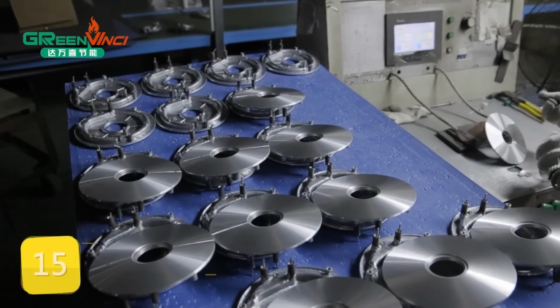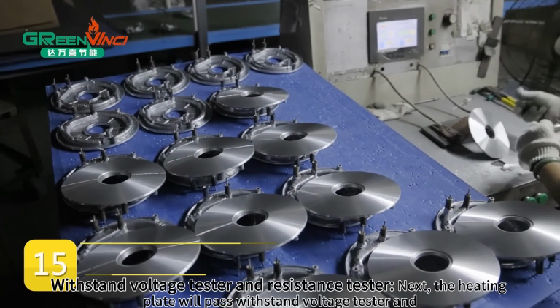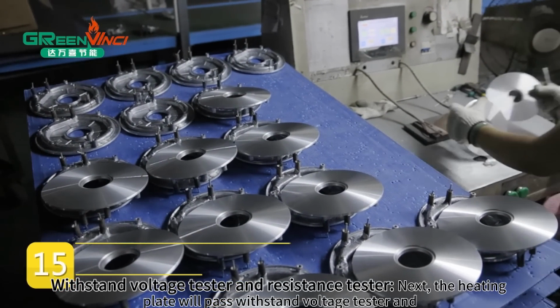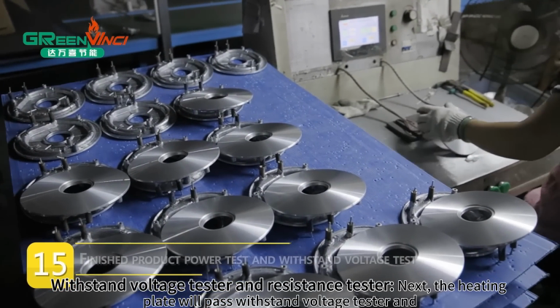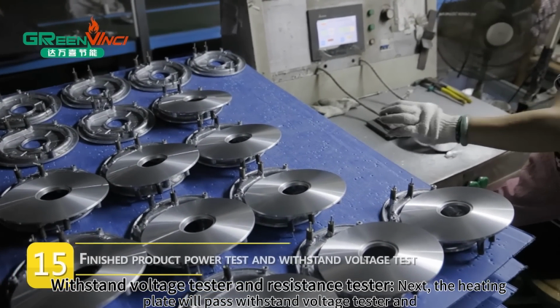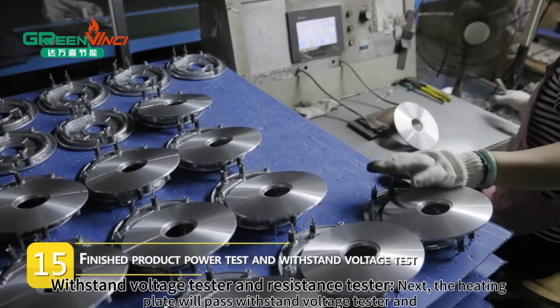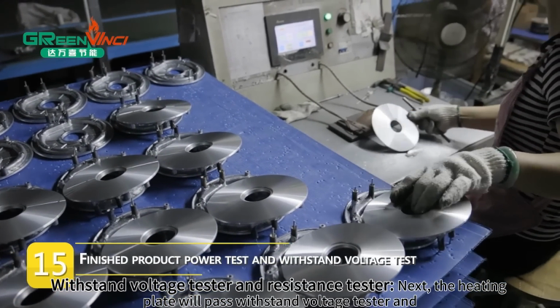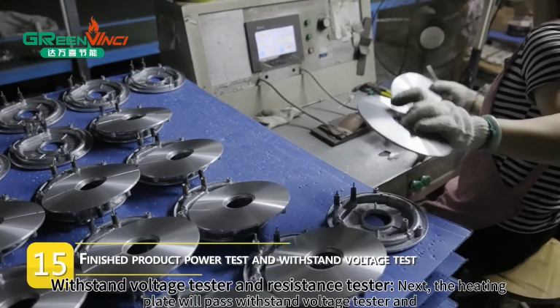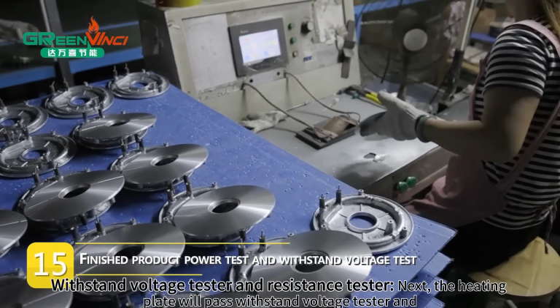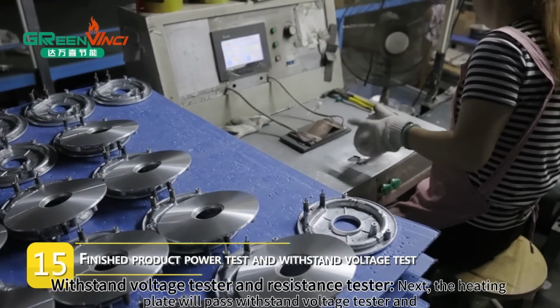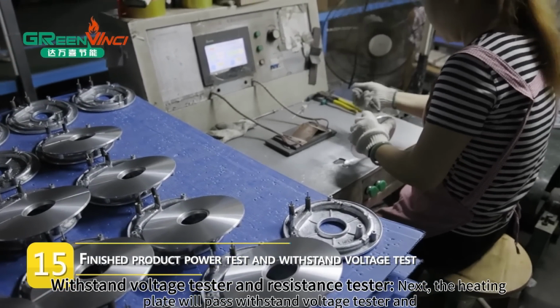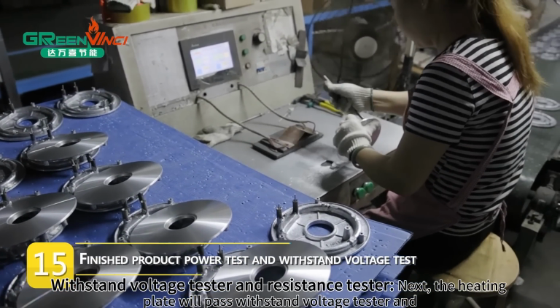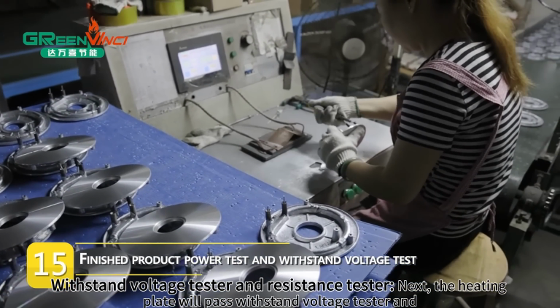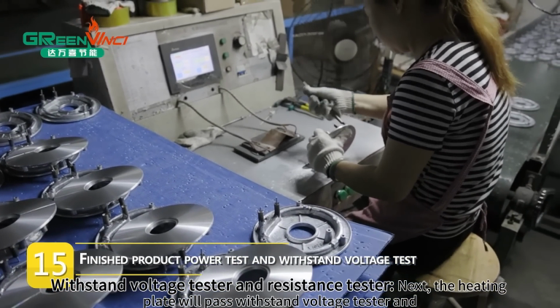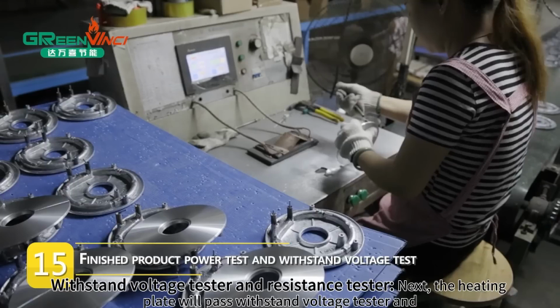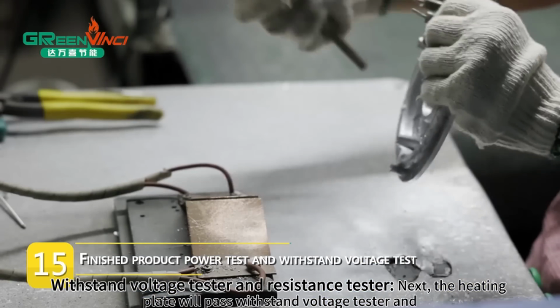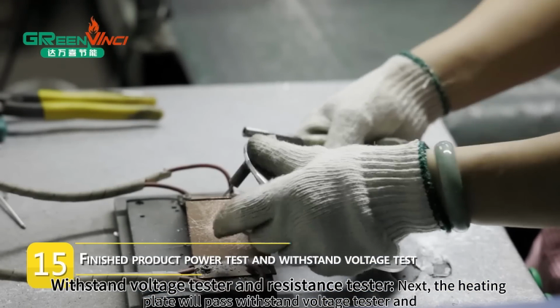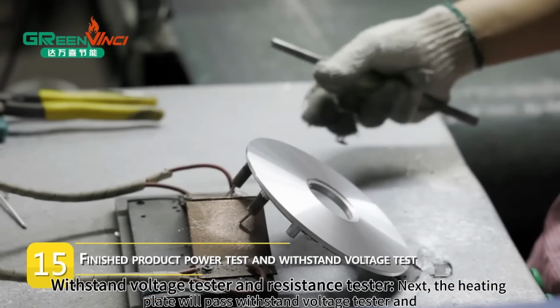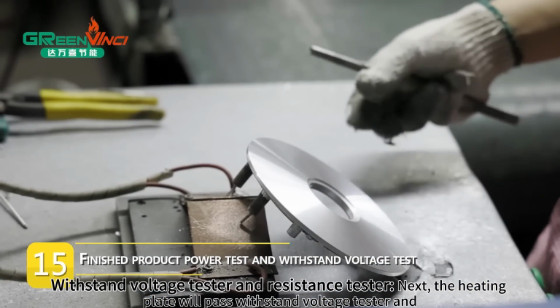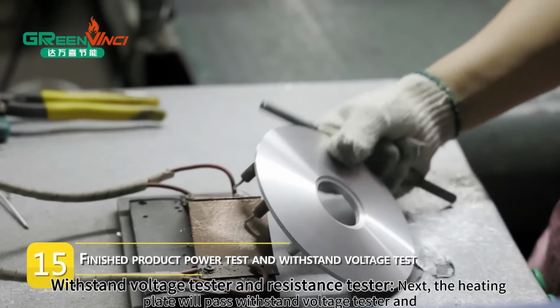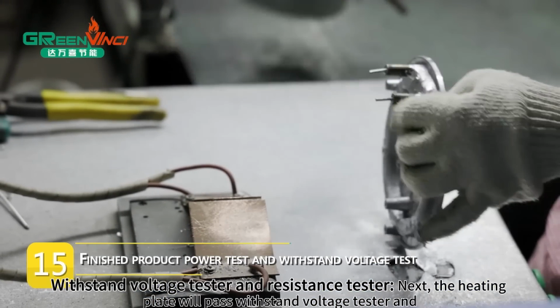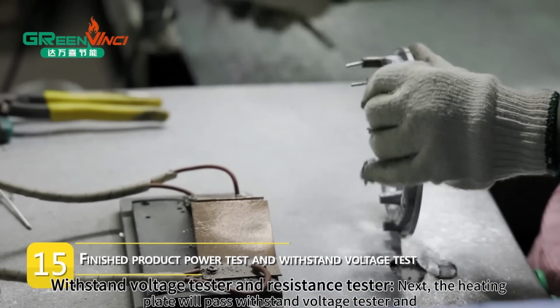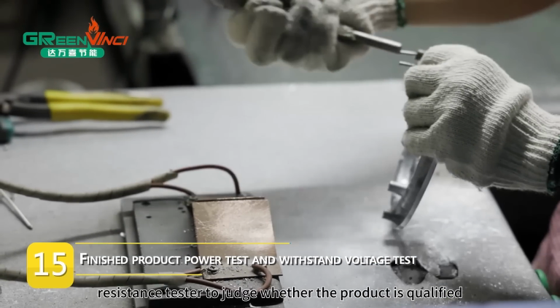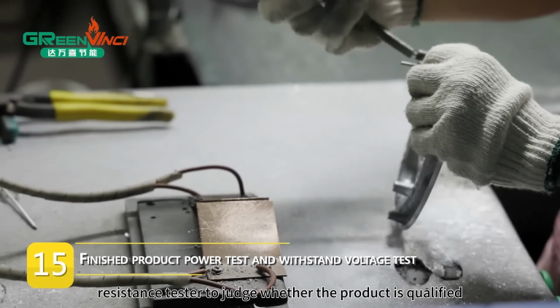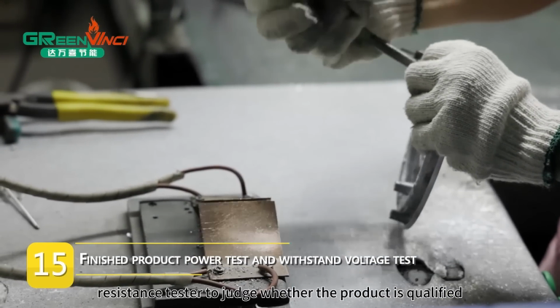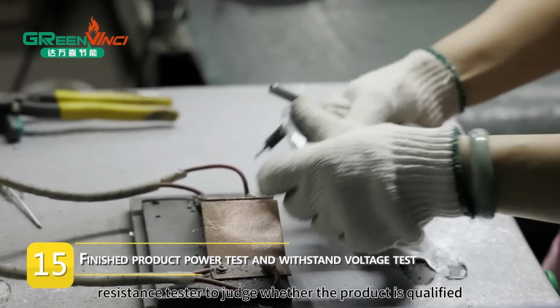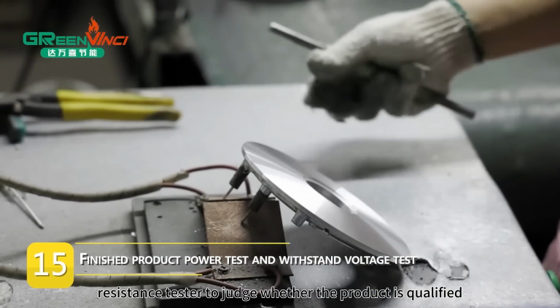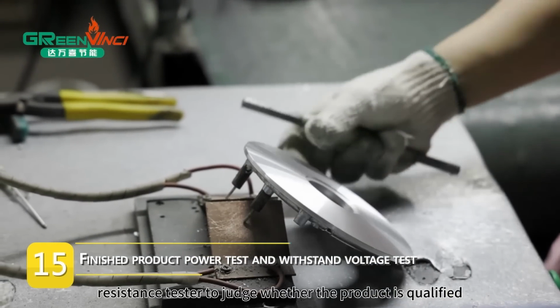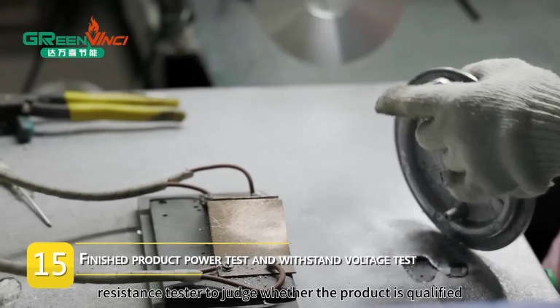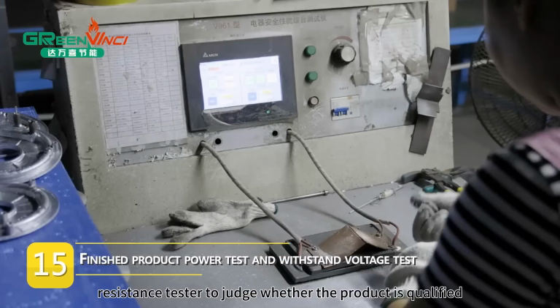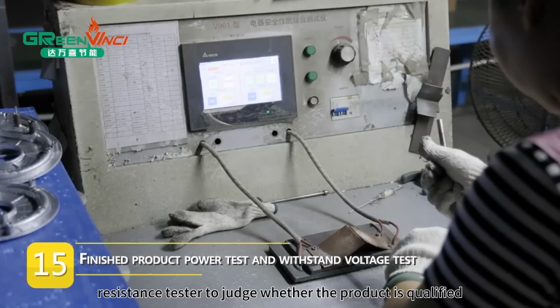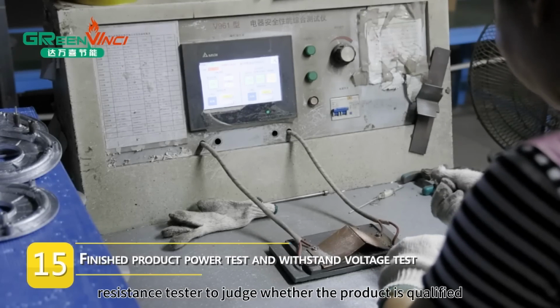Withstand voltage tester and resistance tester. Next, the heating plate will pass the withstand voltage tester and resistance tester to judge whether the product is qualified.